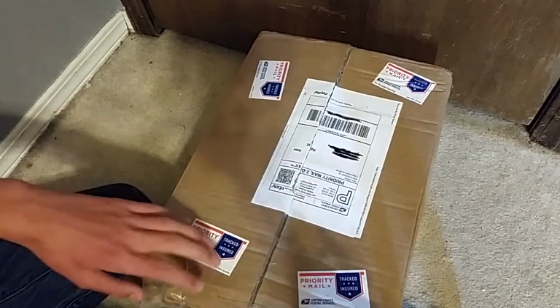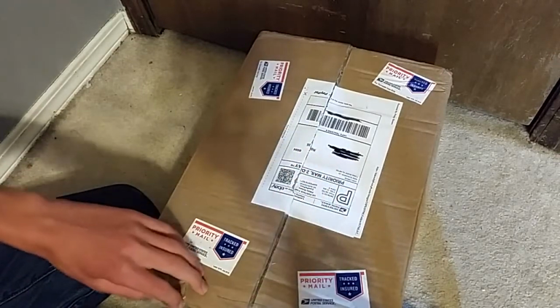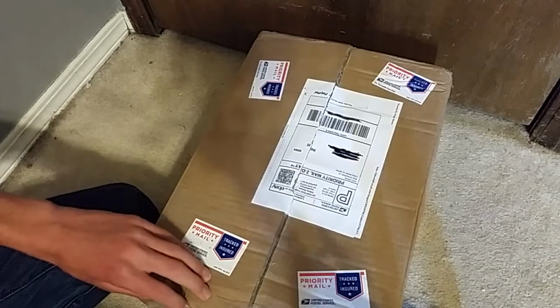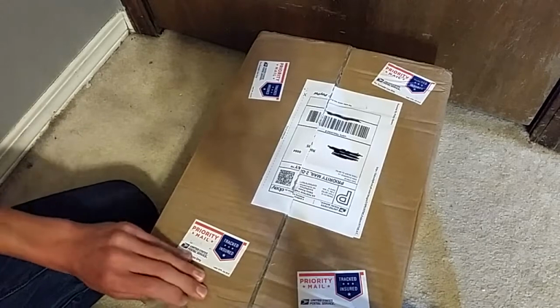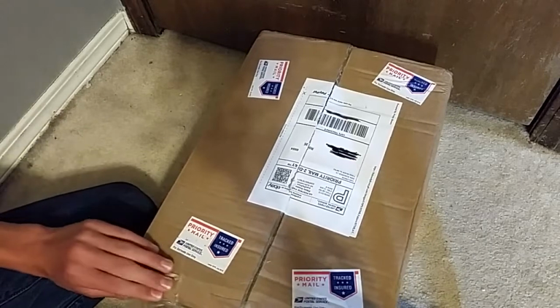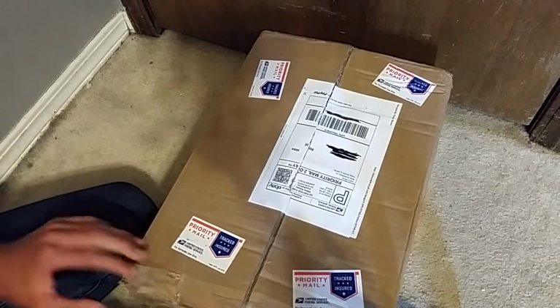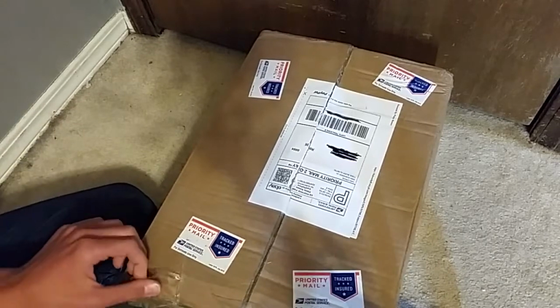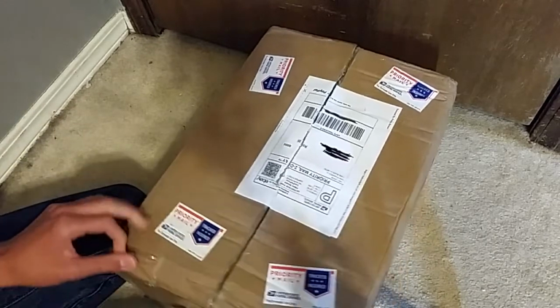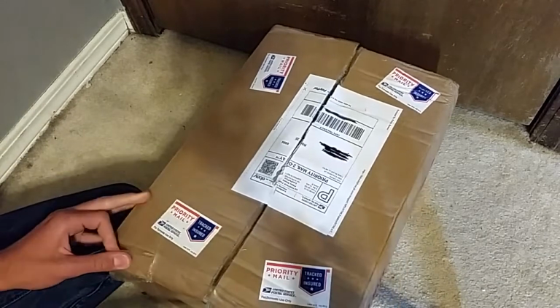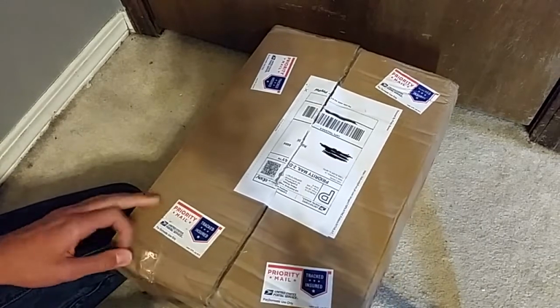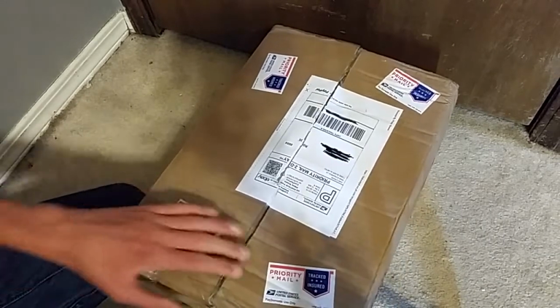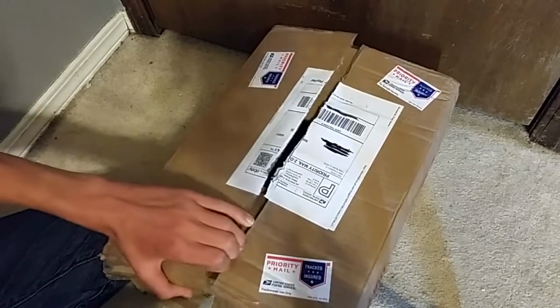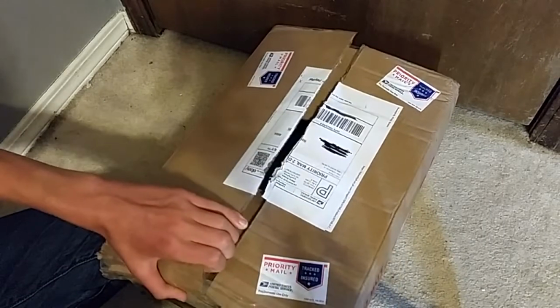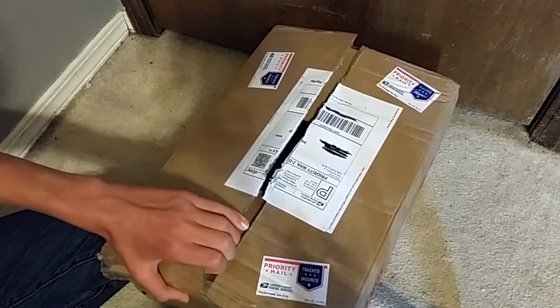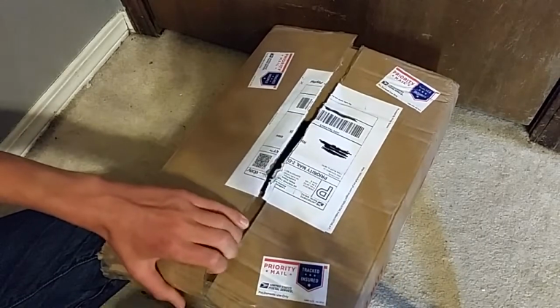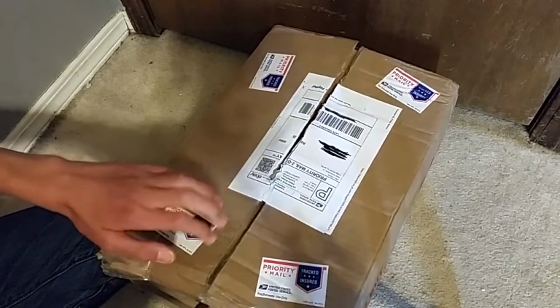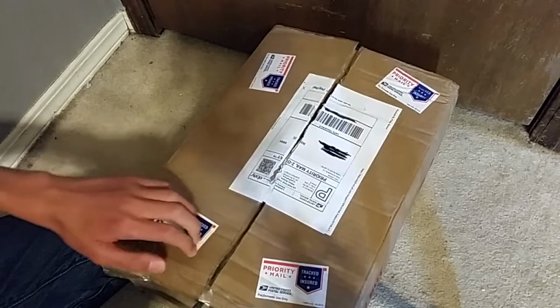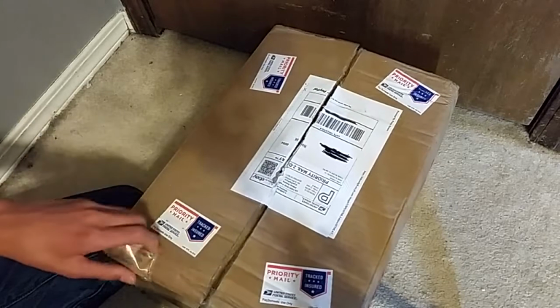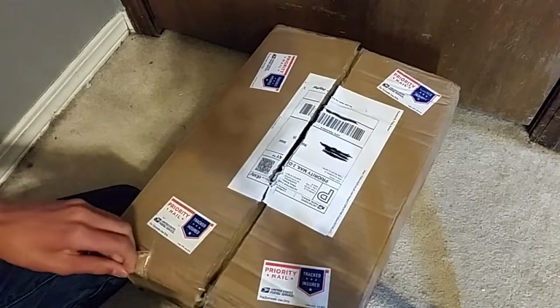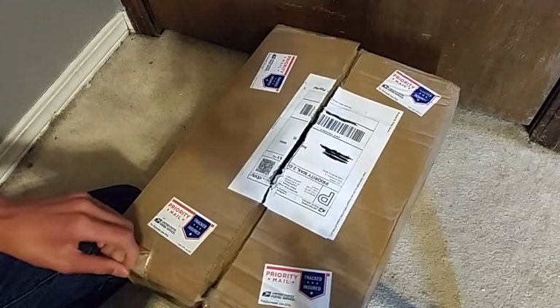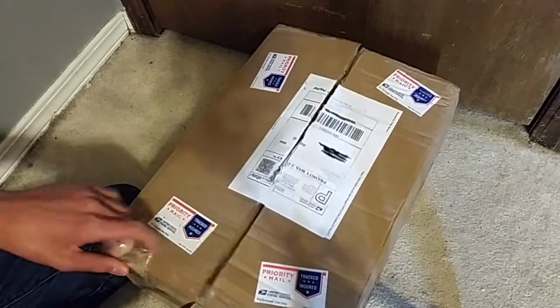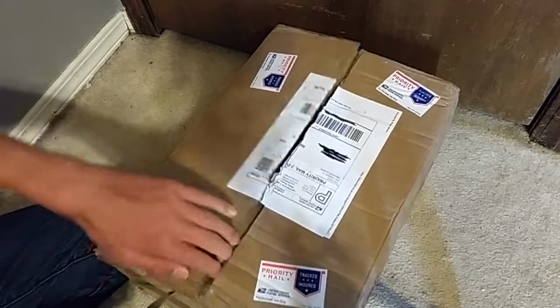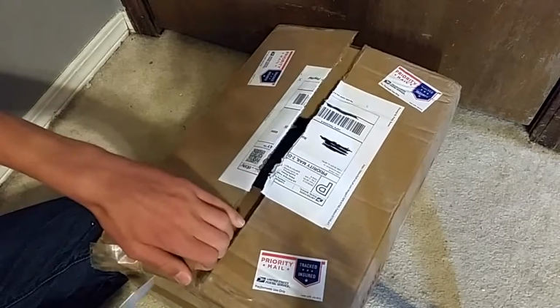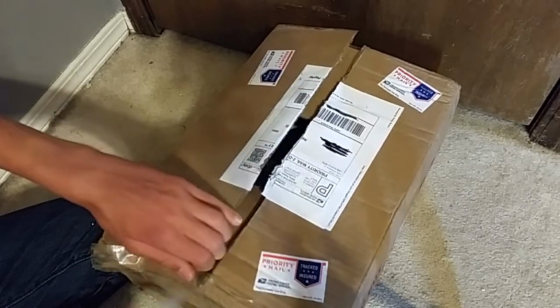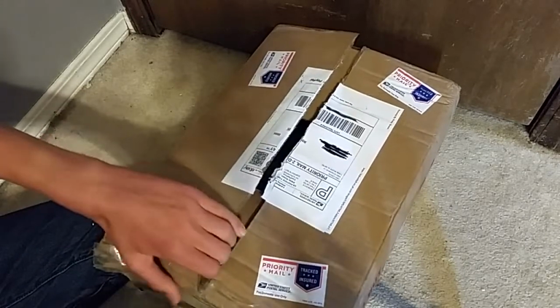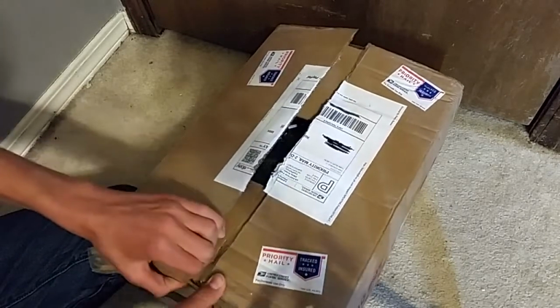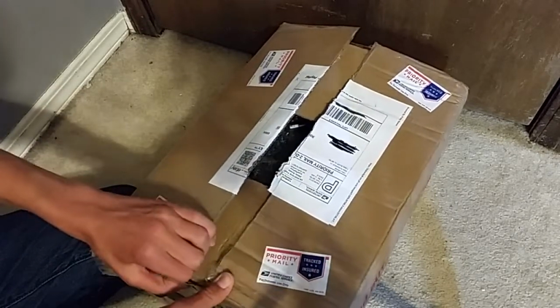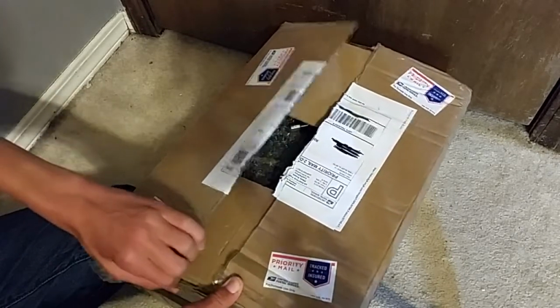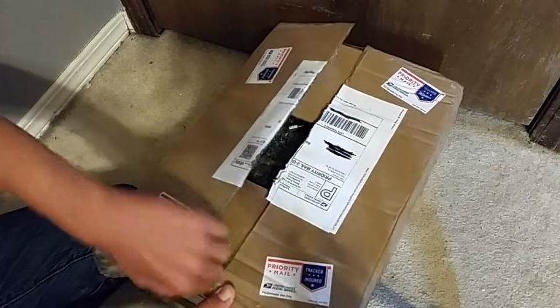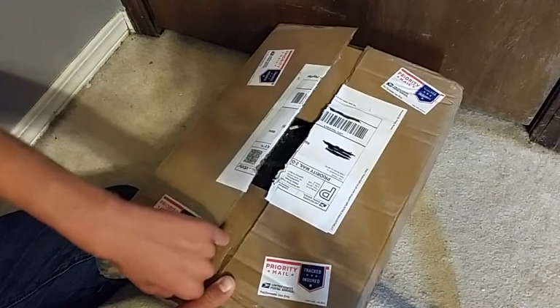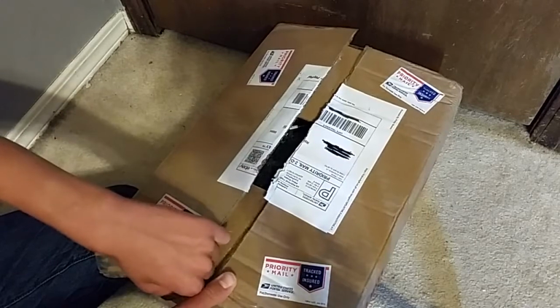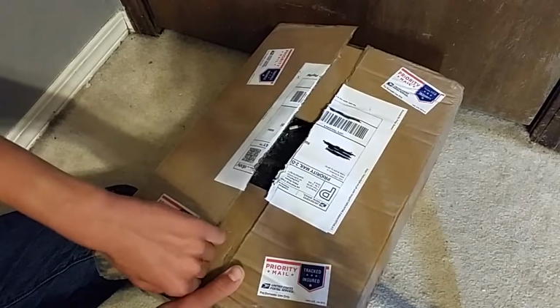This is an unboxing of it. I ordered it off eBay for not much. It's almost done taking the tape off. This guy really put a lot of tape on it.